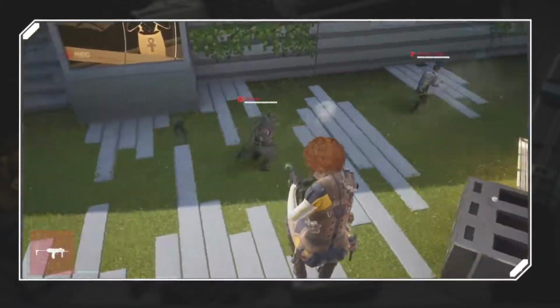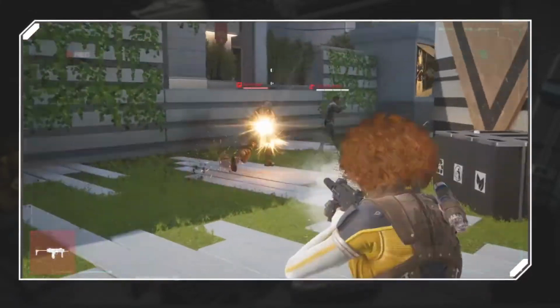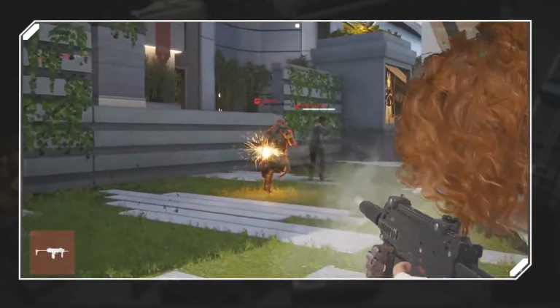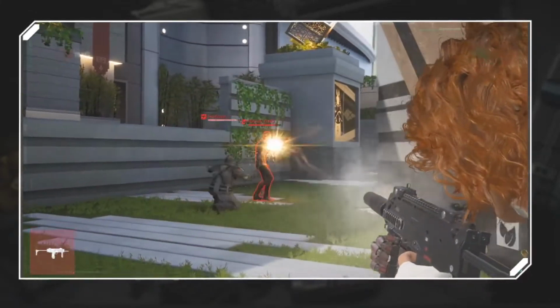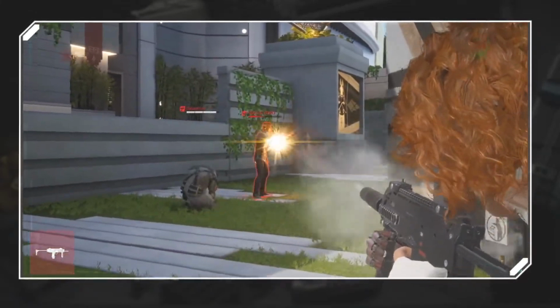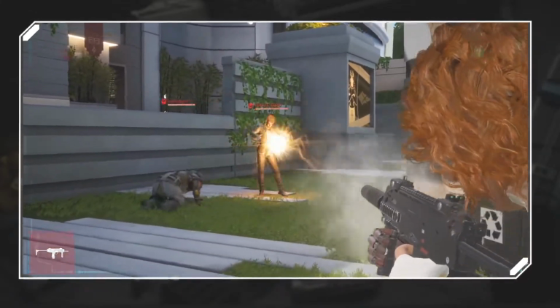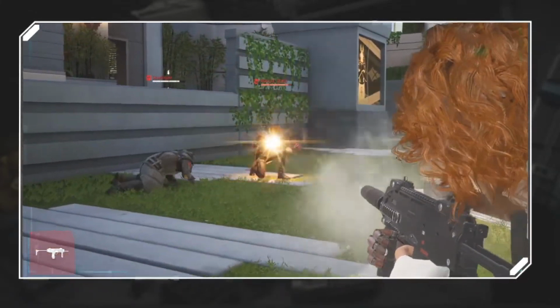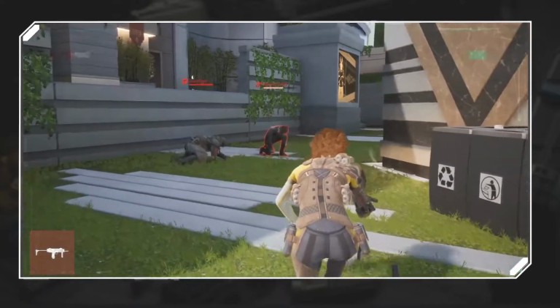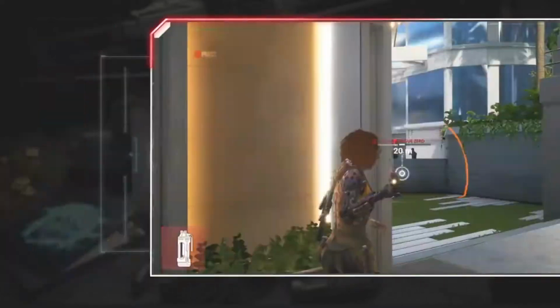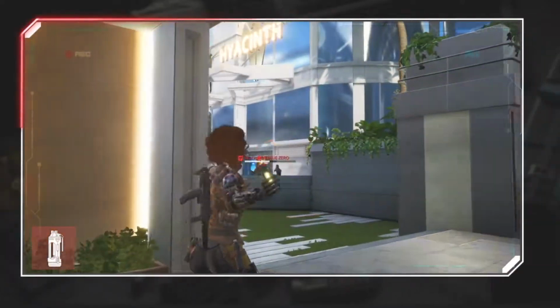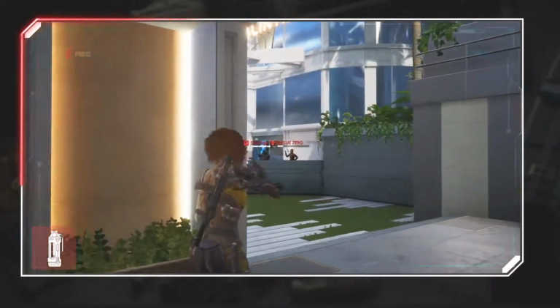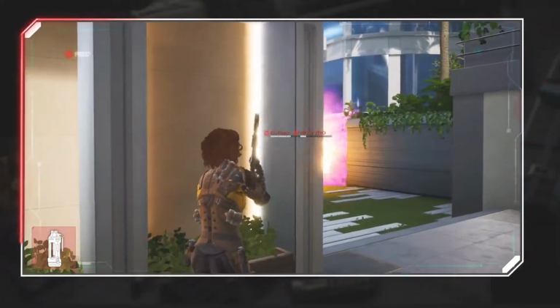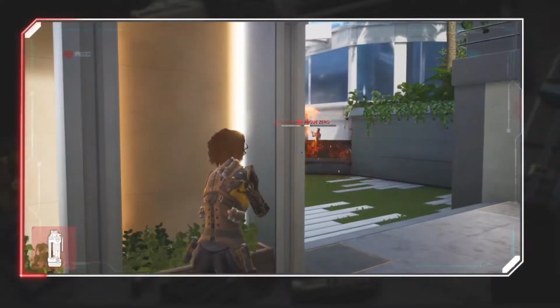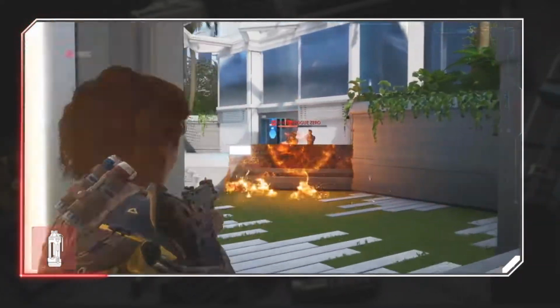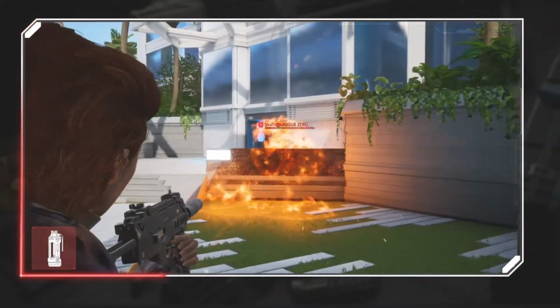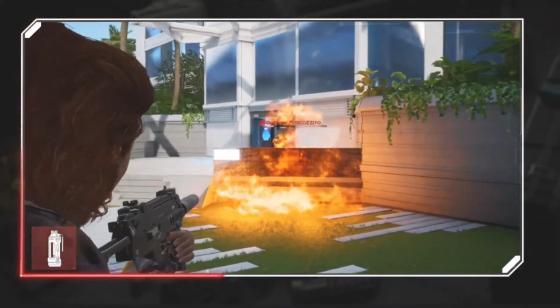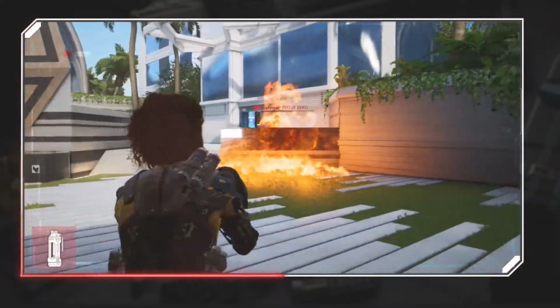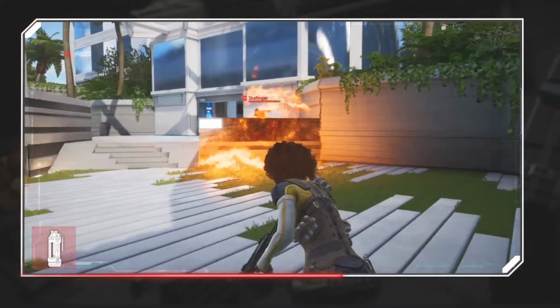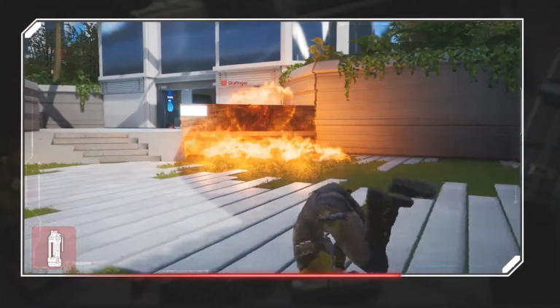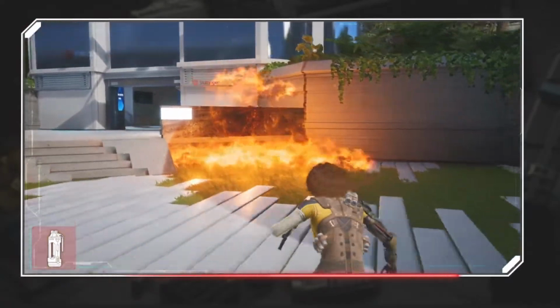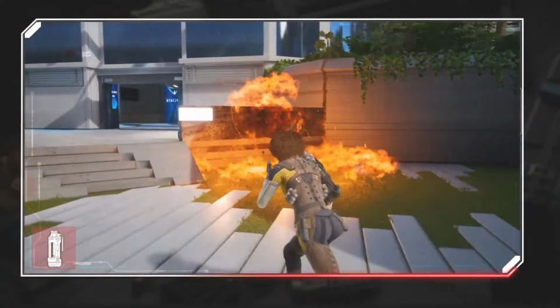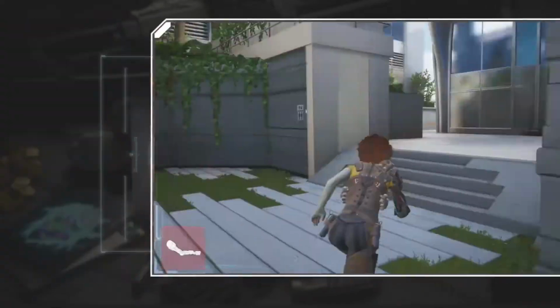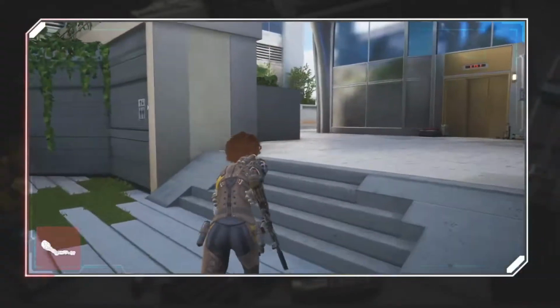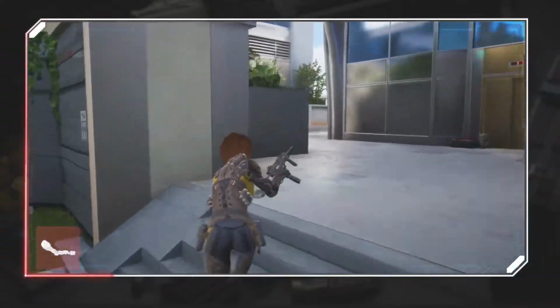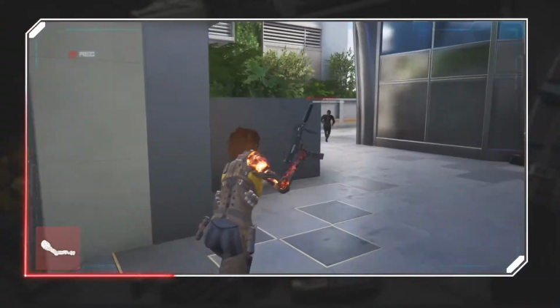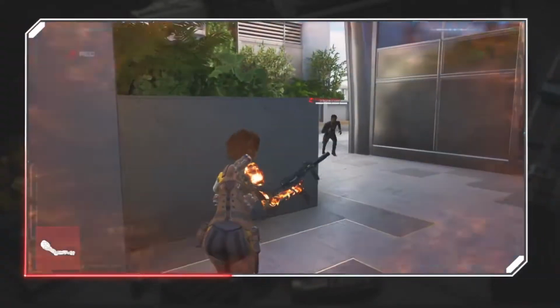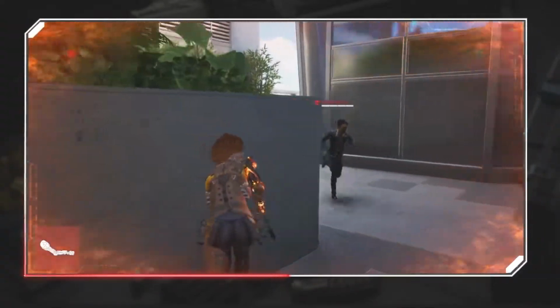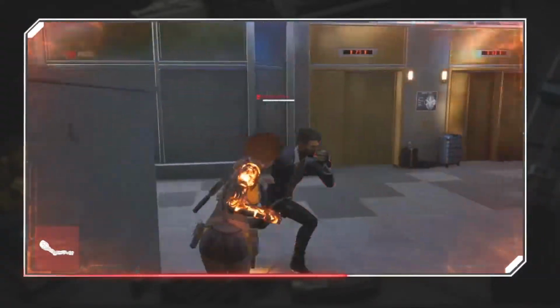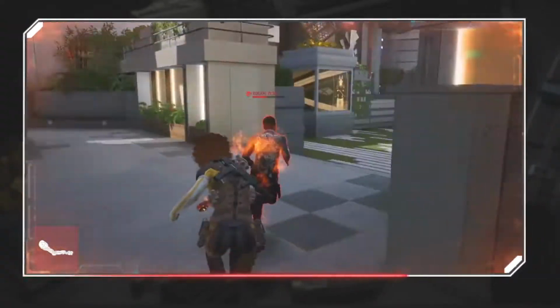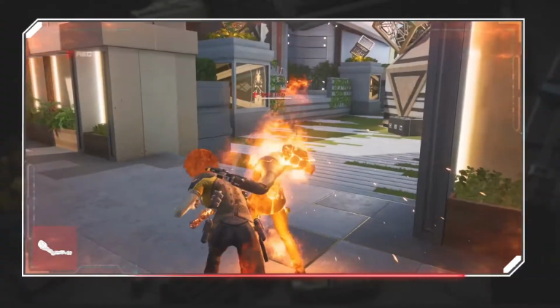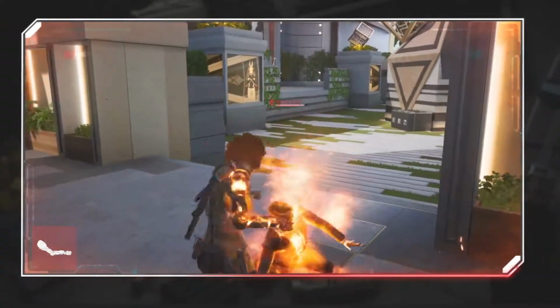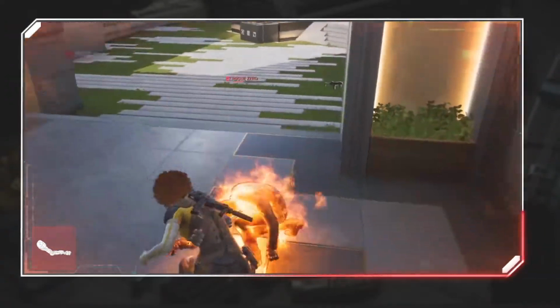With a rapid-fire SMG and double-barrel shotgun at her disposal, her EMP grenades and incendiary grenades can disrupt and decimate foes in equal measure. But it's her prosthetic arm, Rosie, that packs the biggest punch.